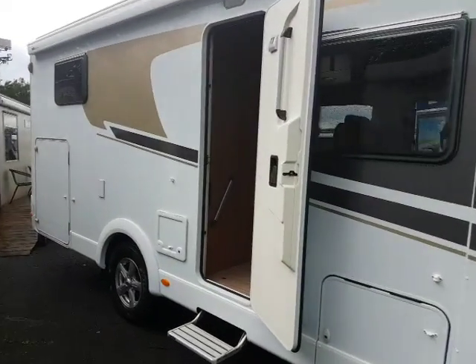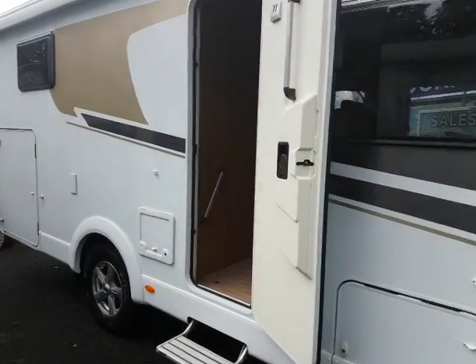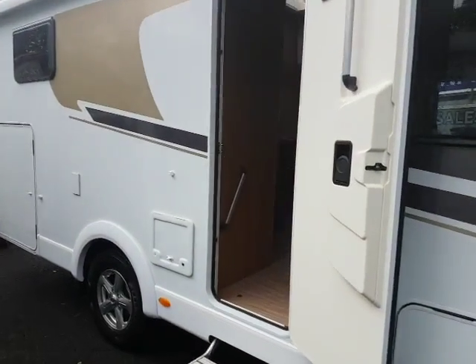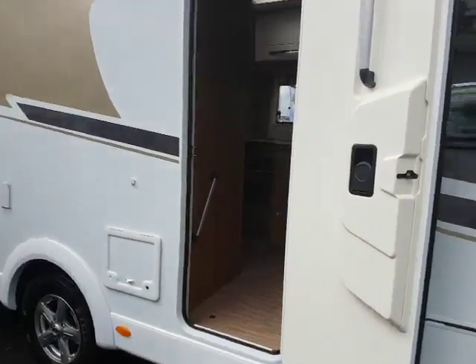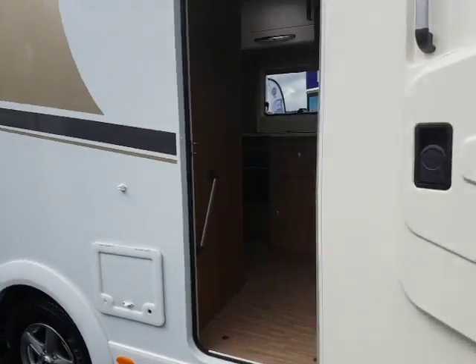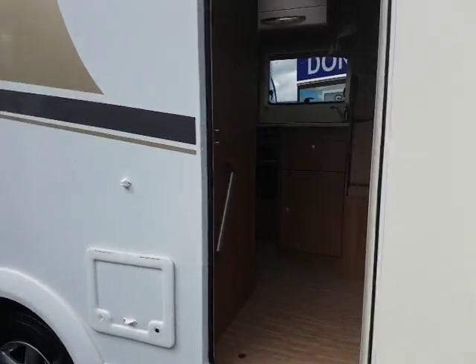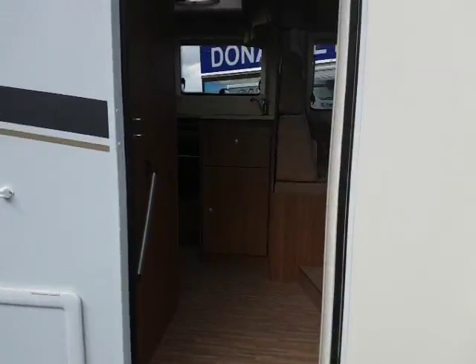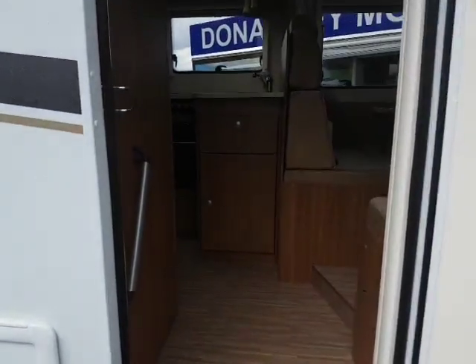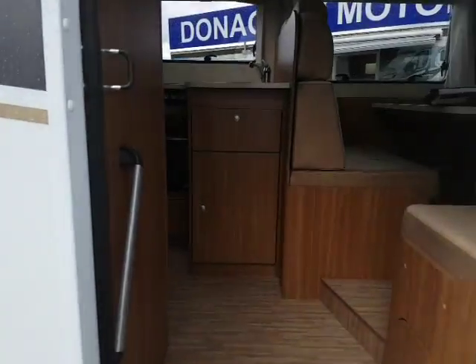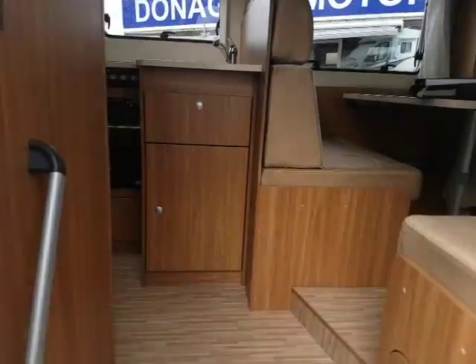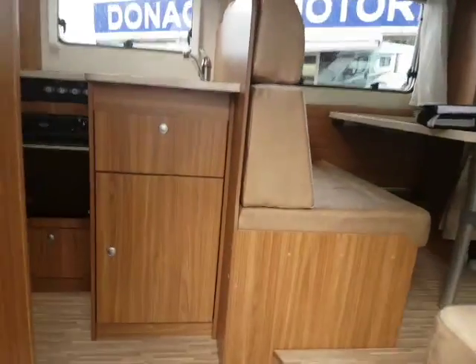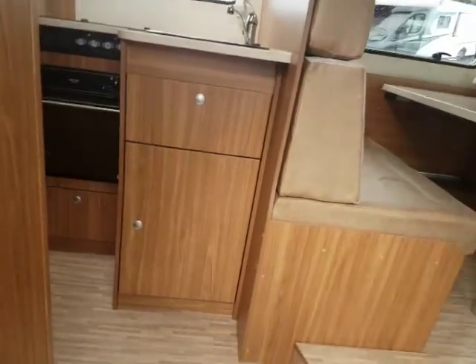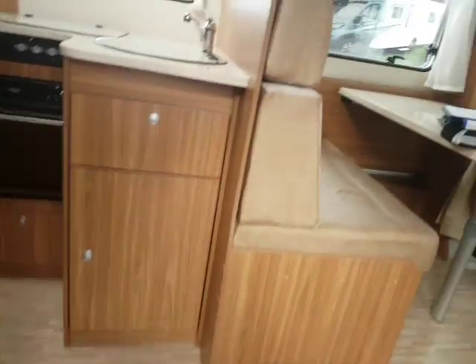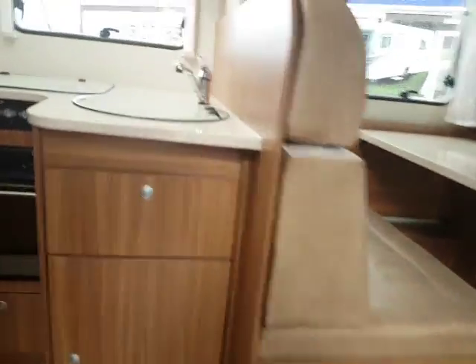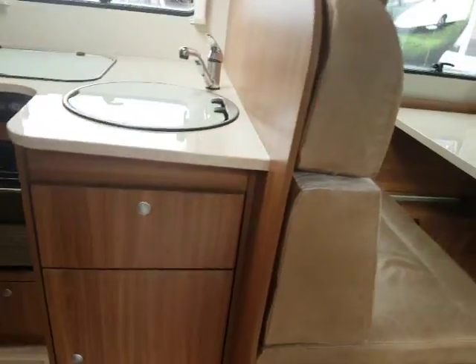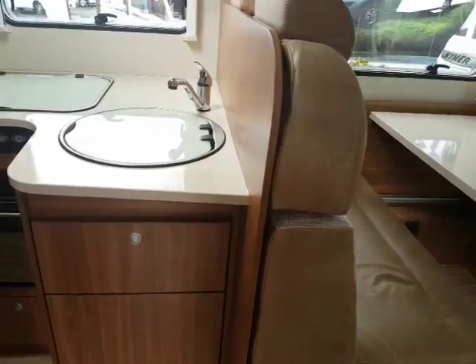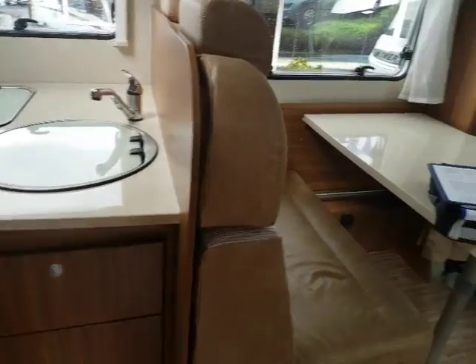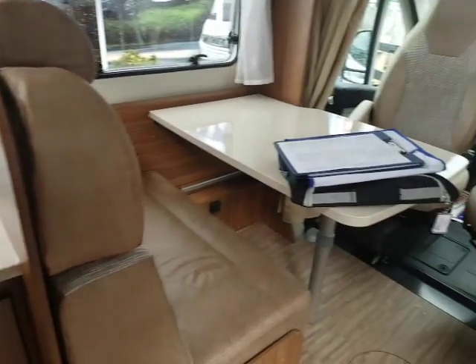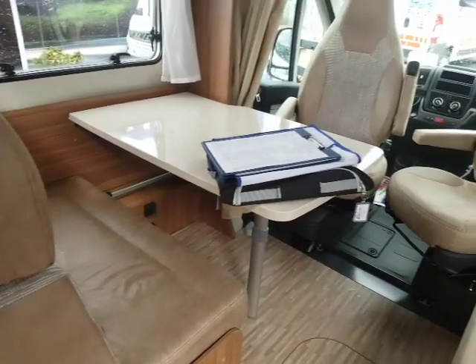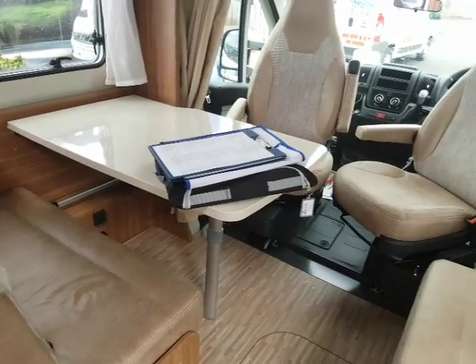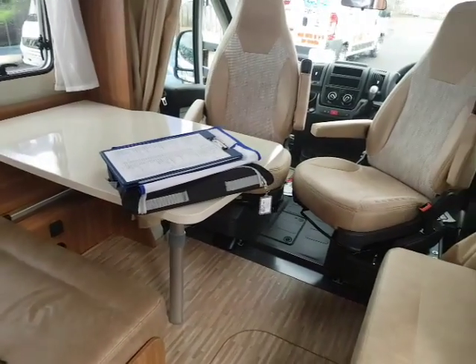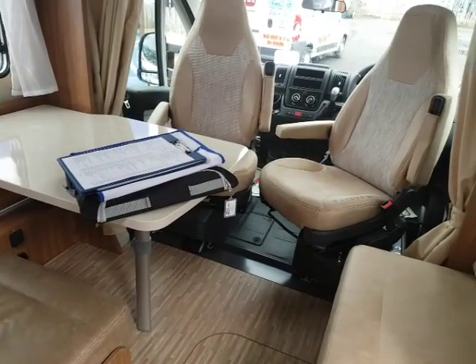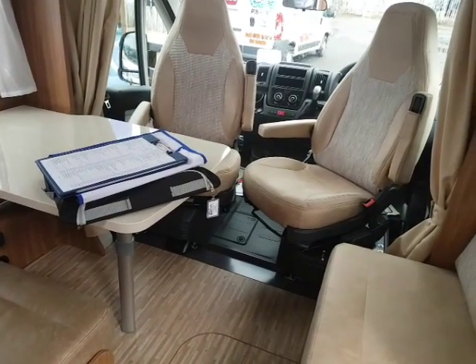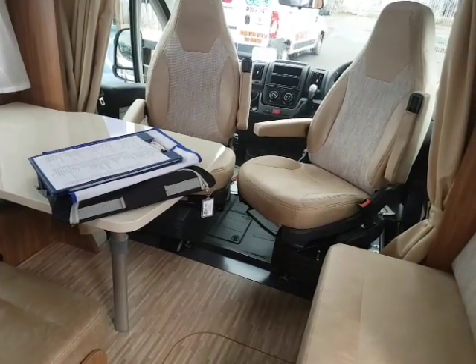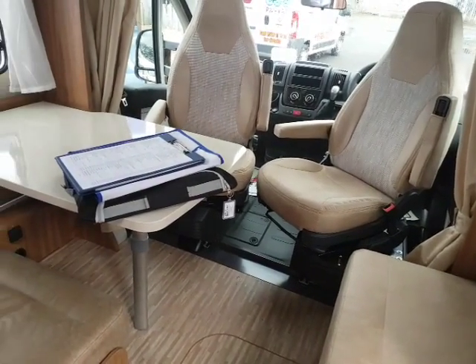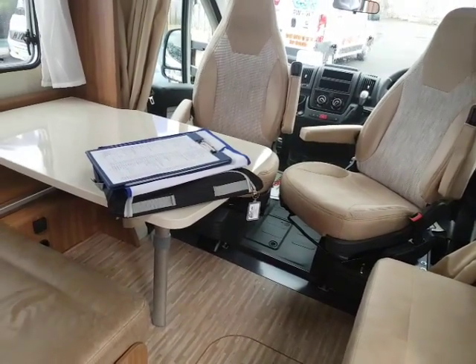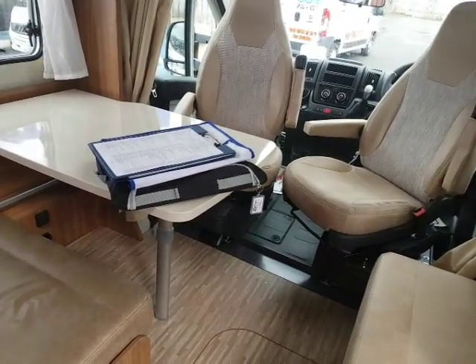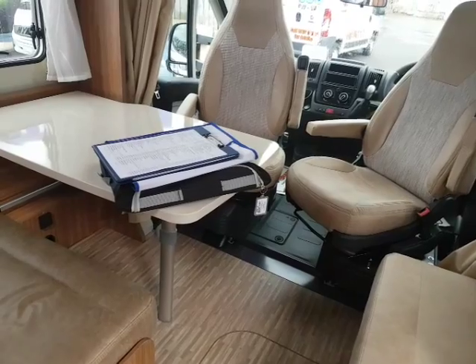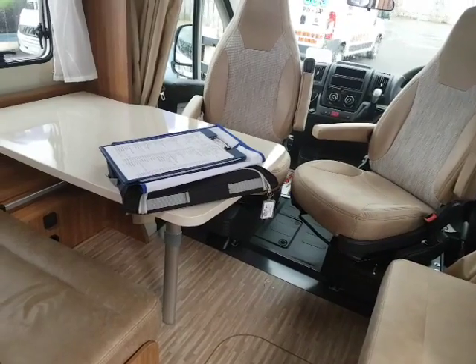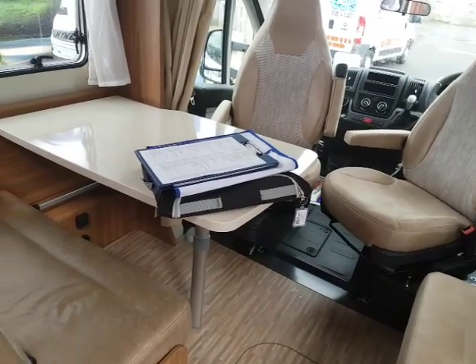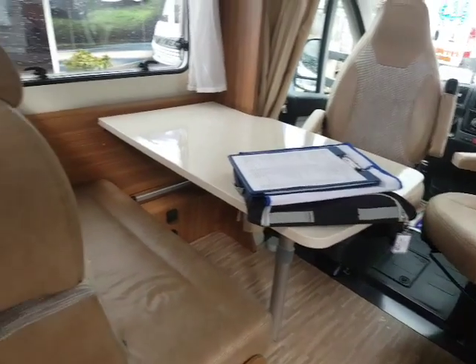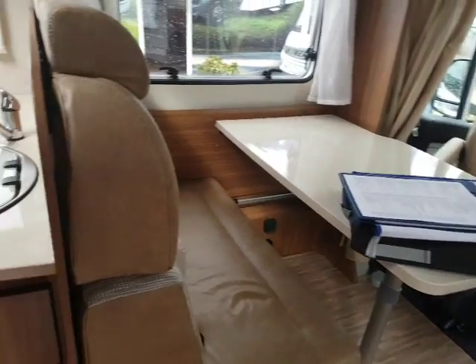As we step towards the habitation door and step inside, we find a very spacious lounge area with two swivel seats, with seating for at least six people around that.